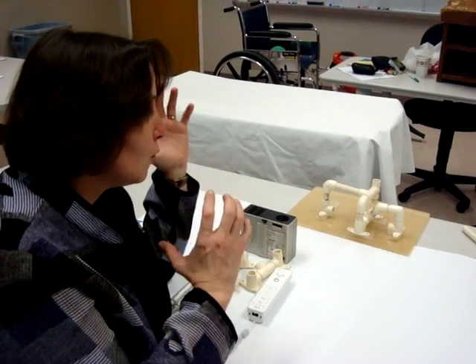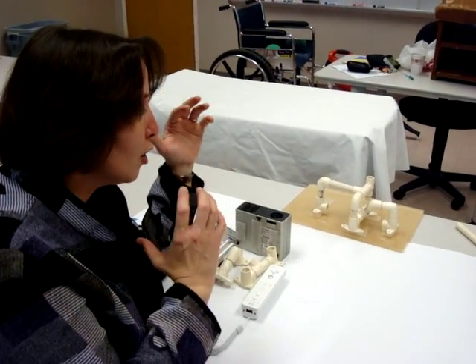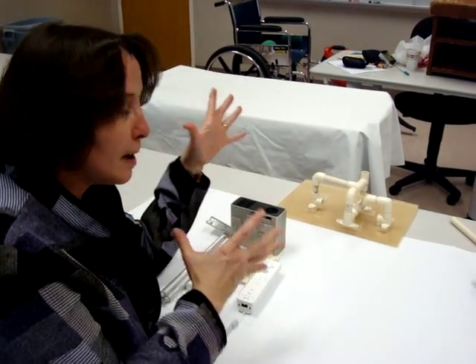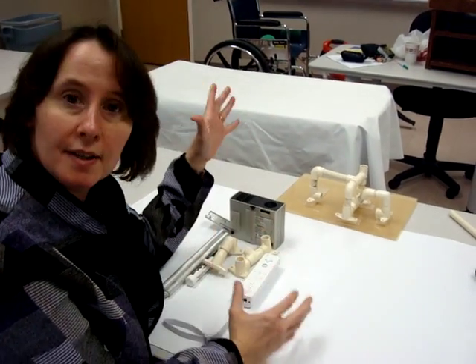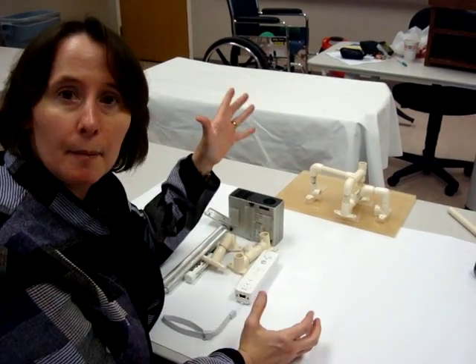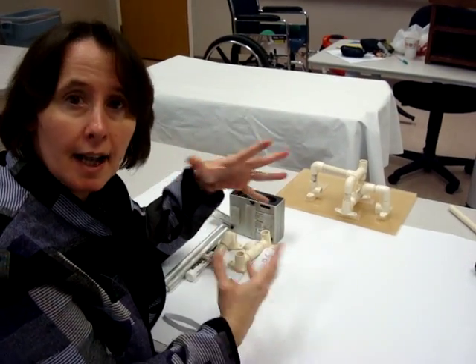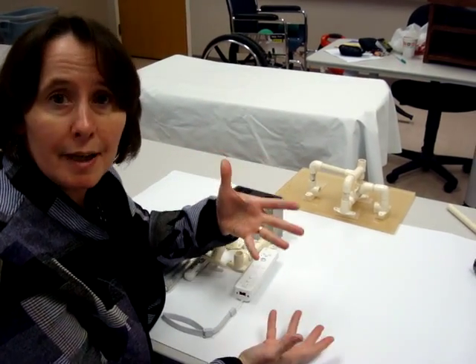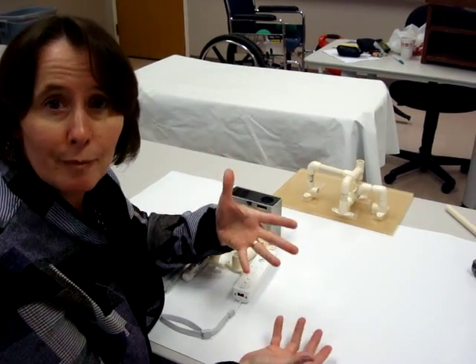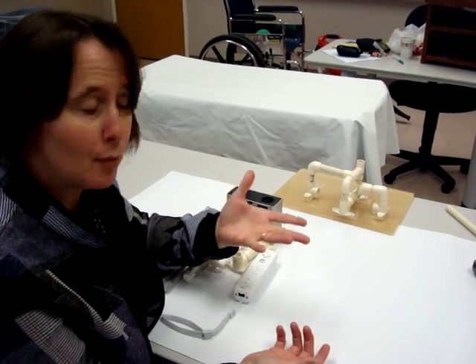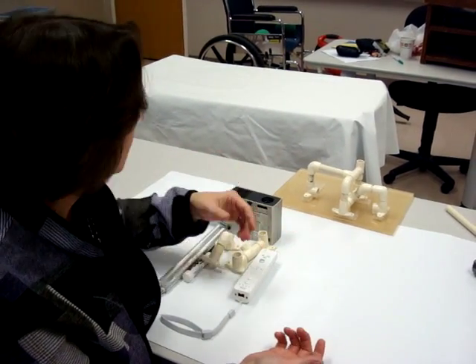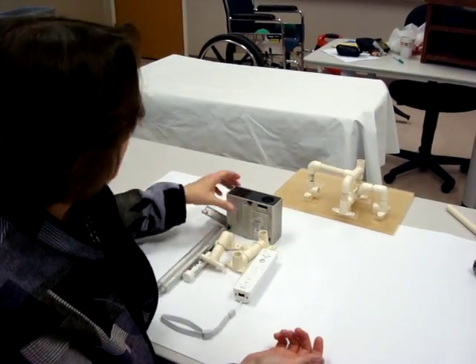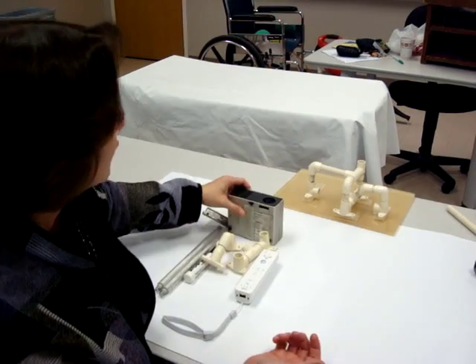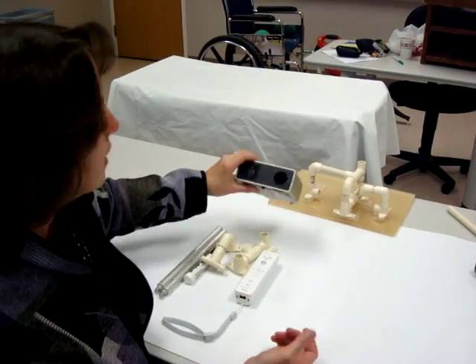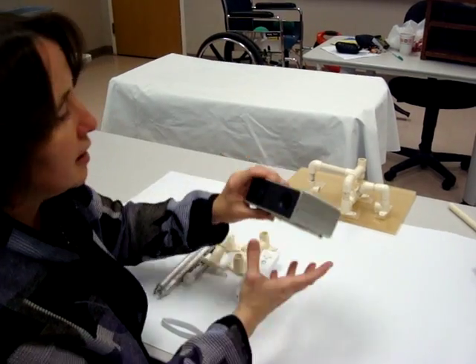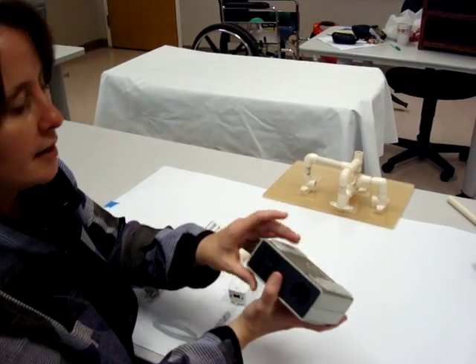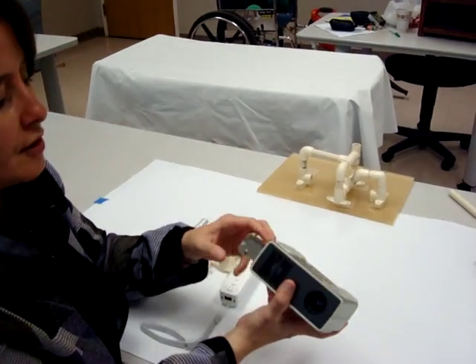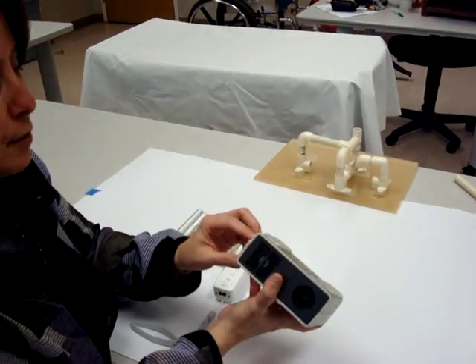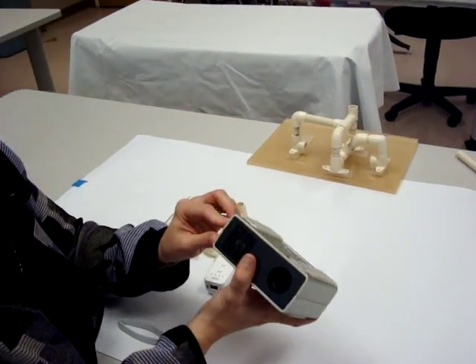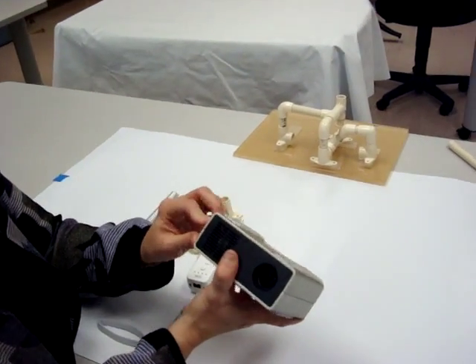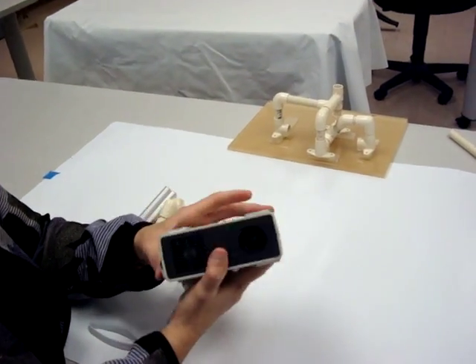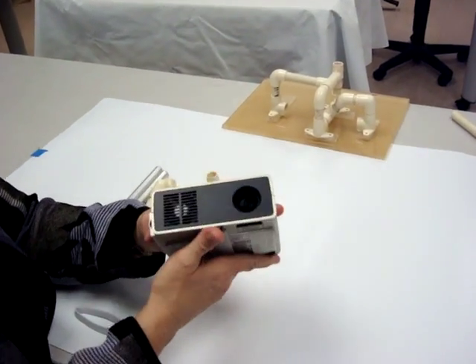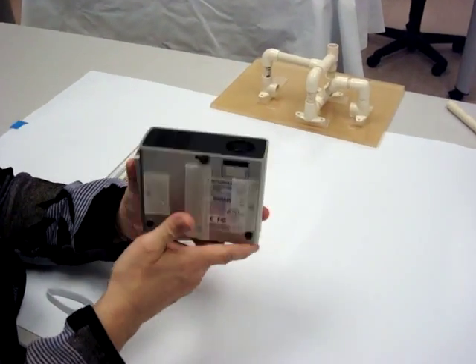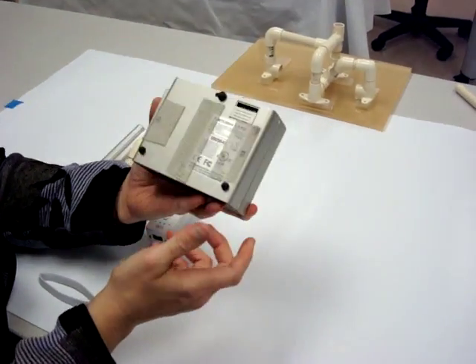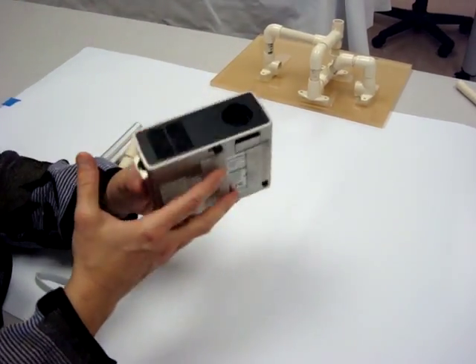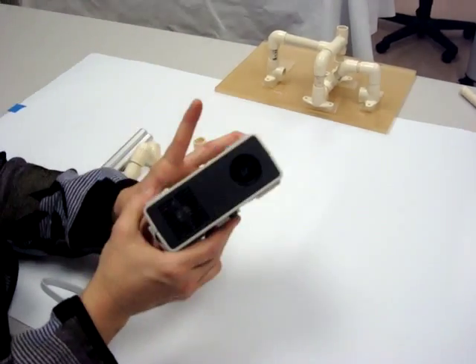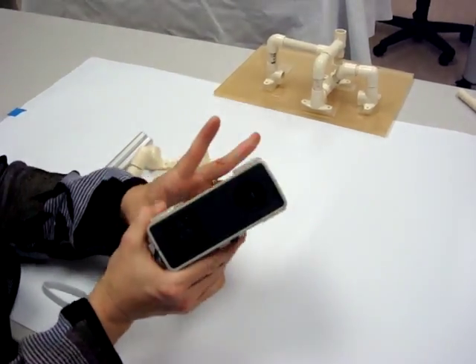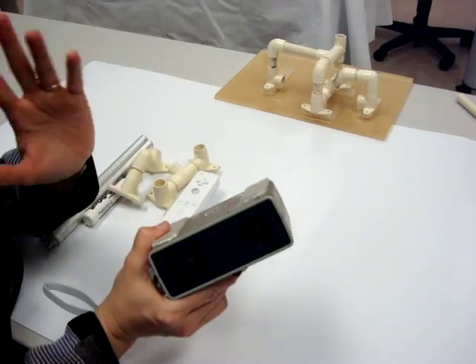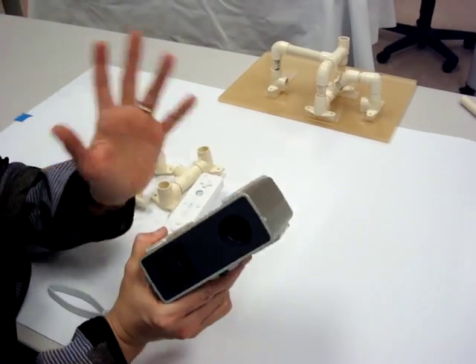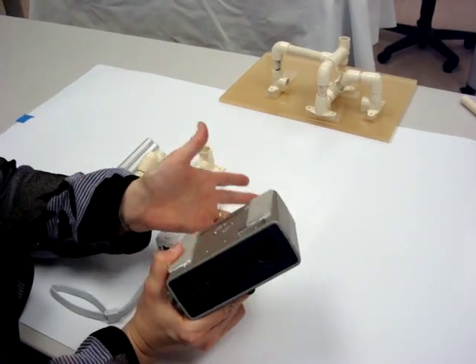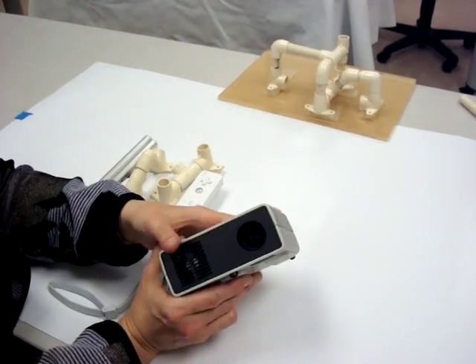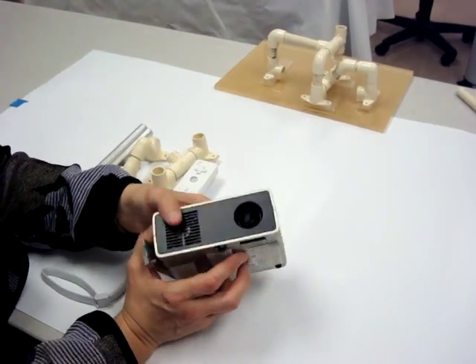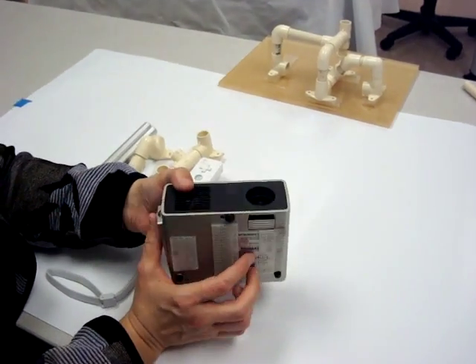We're going to go step by step on how to make your own whiteboard. The first thing you need is an LCD projector — this is a pocket LCD projector, but you can use any LCD projector.